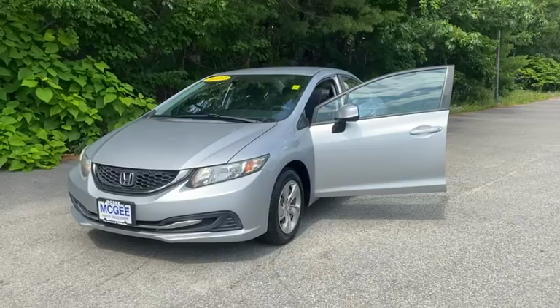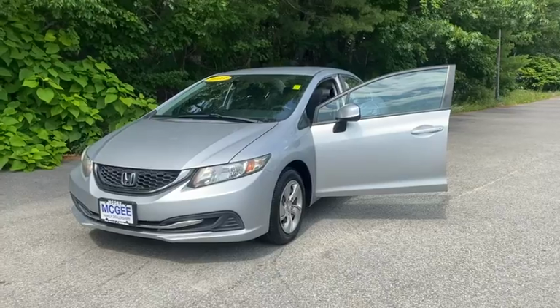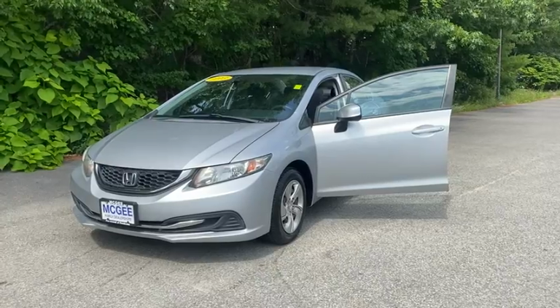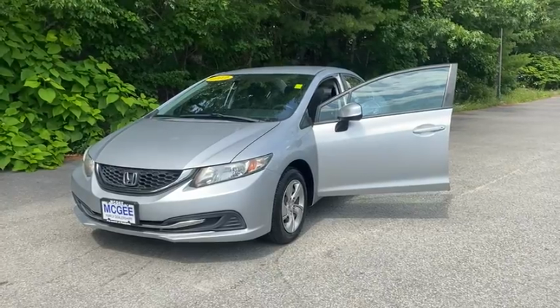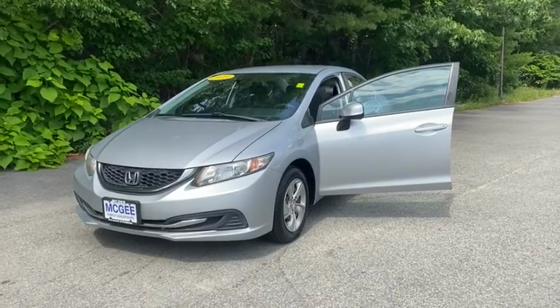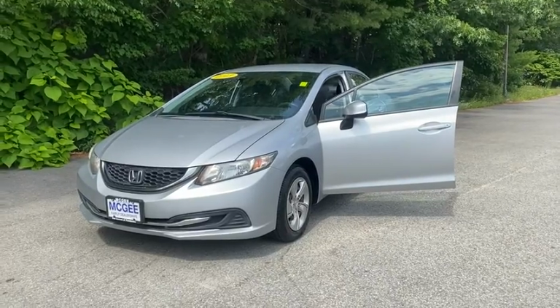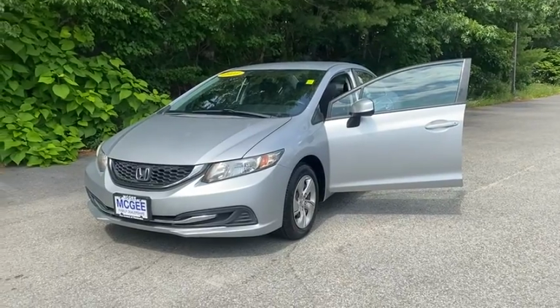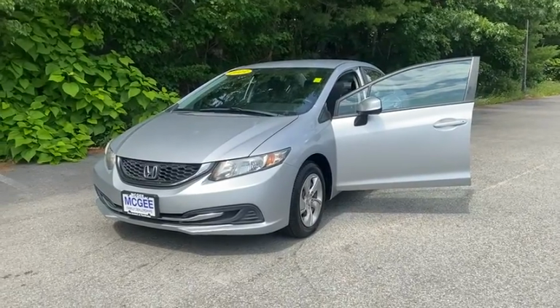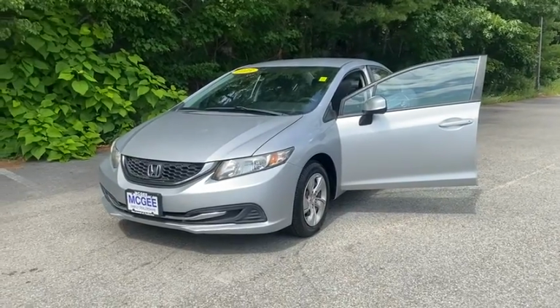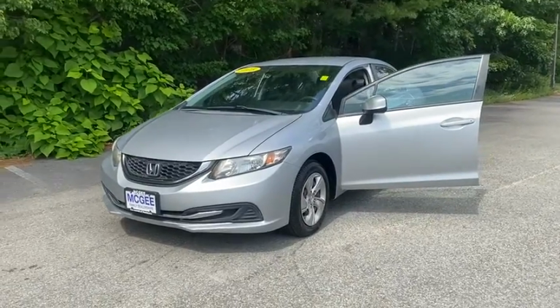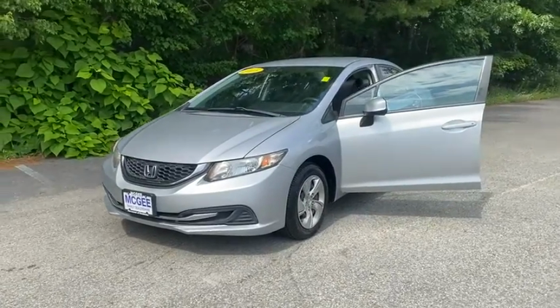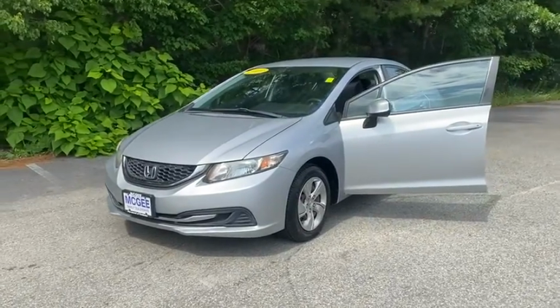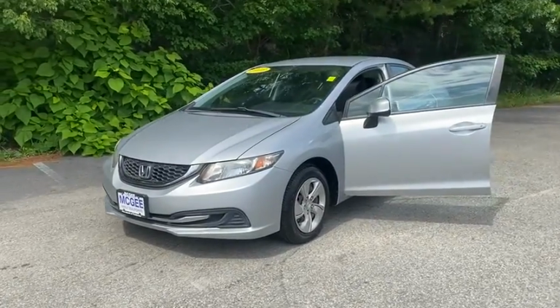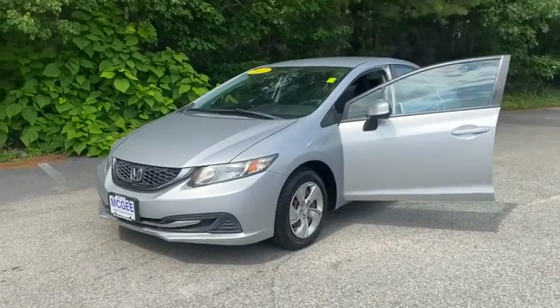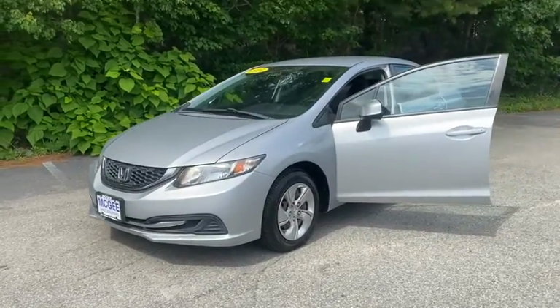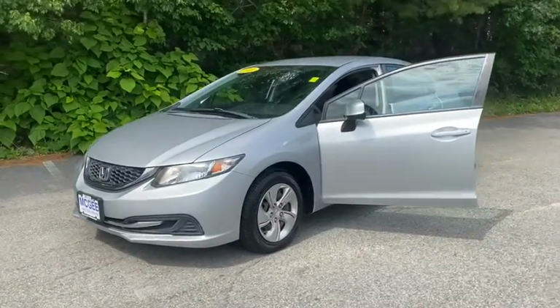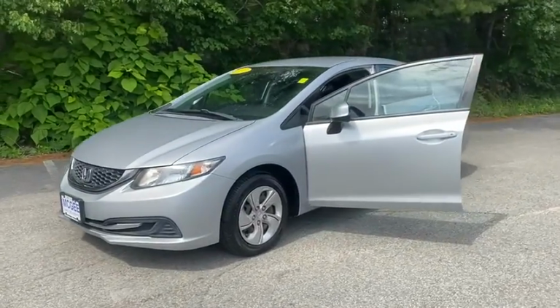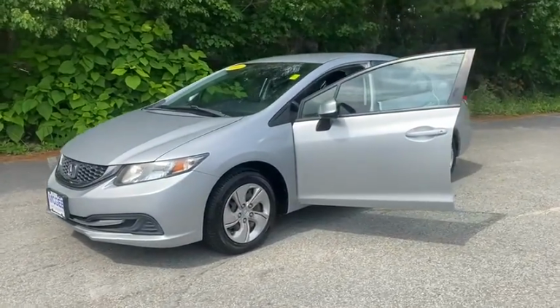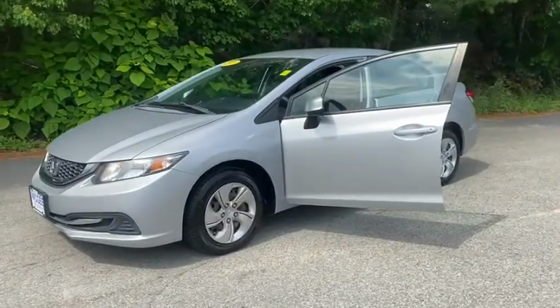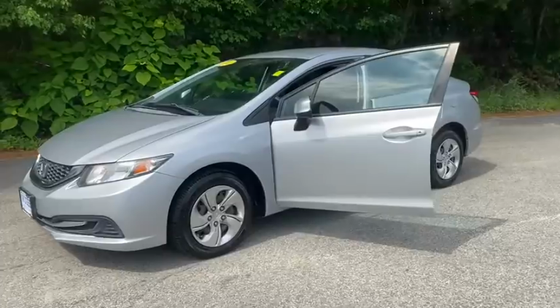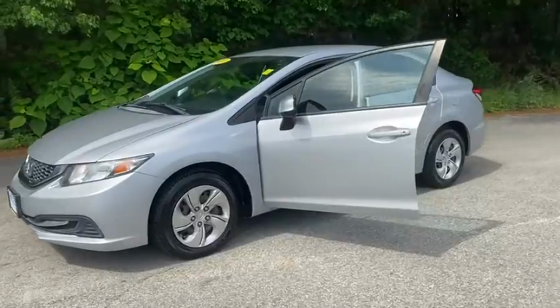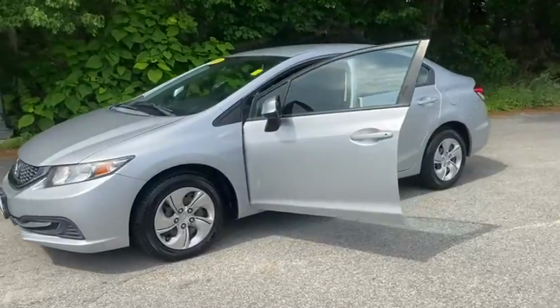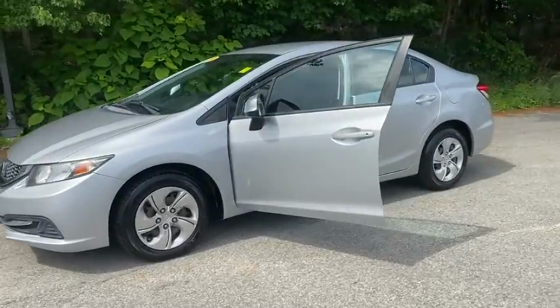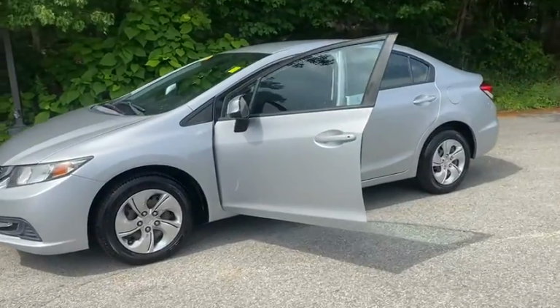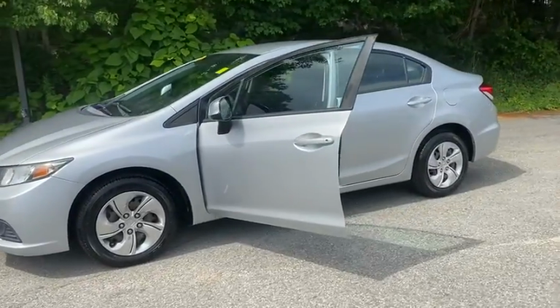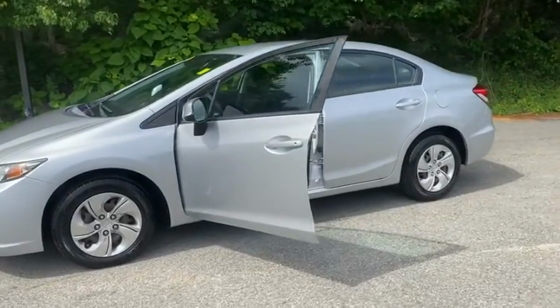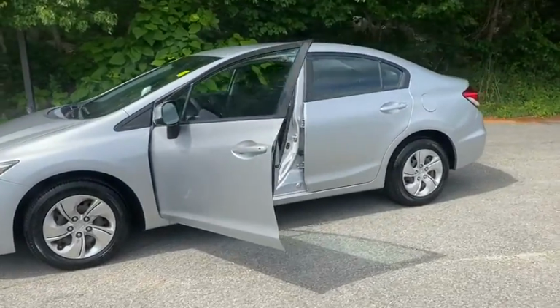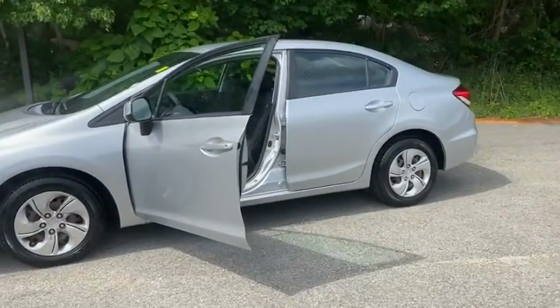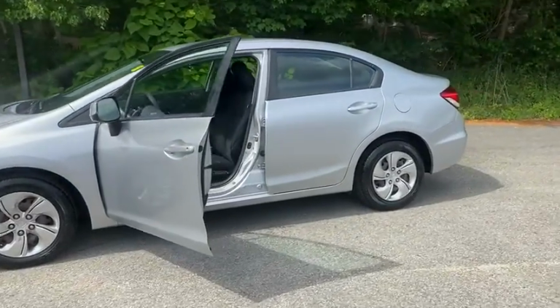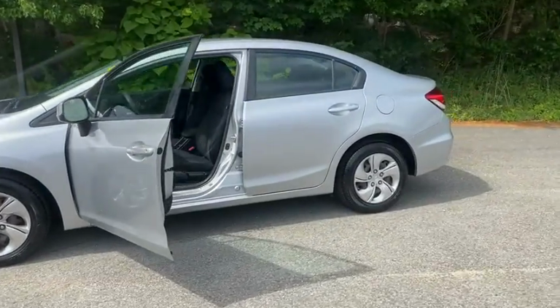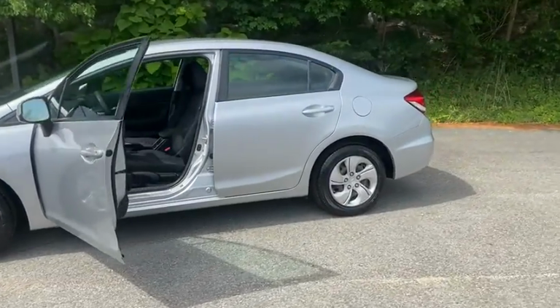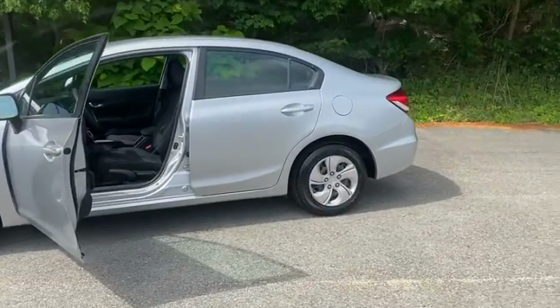Make a great choice today with the 2013 Honda Civic. Honda Civic: practical, awesome gas mileage, and incredibly reliable.